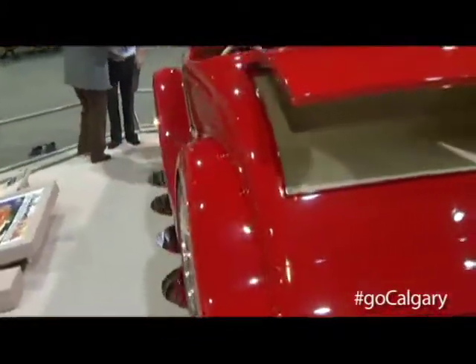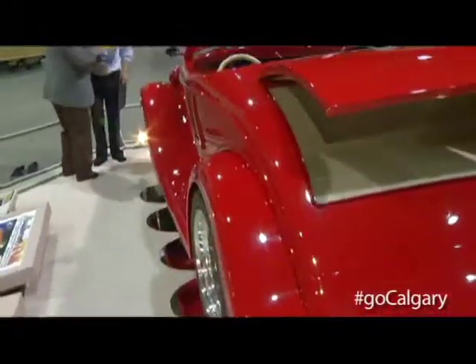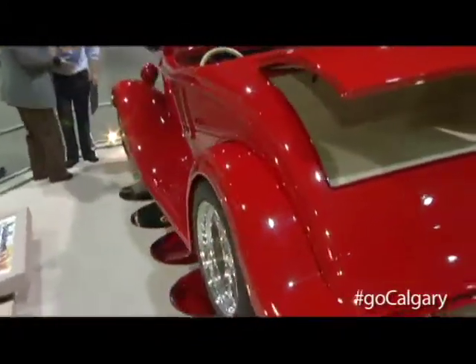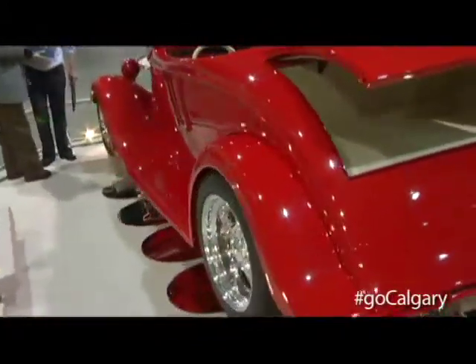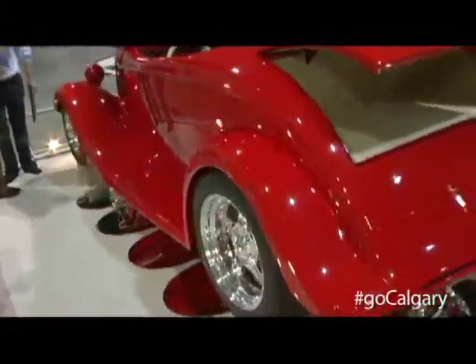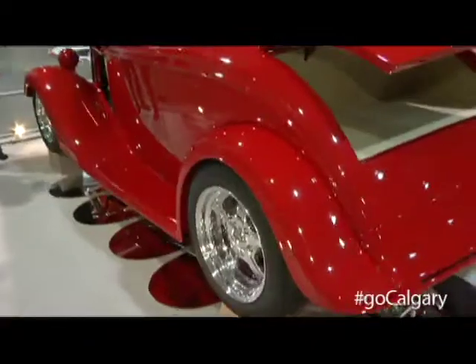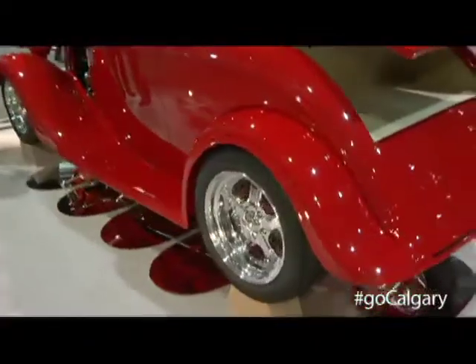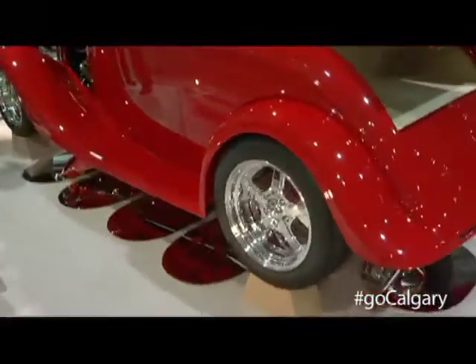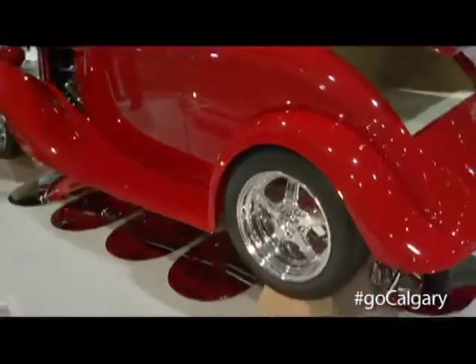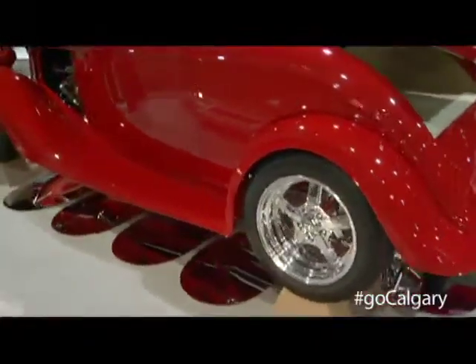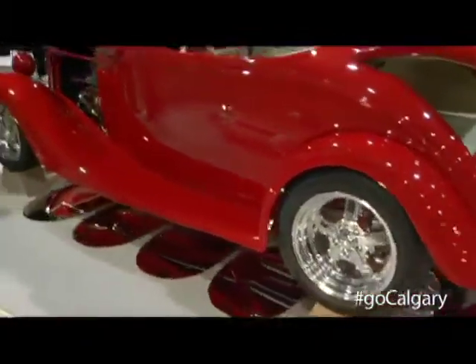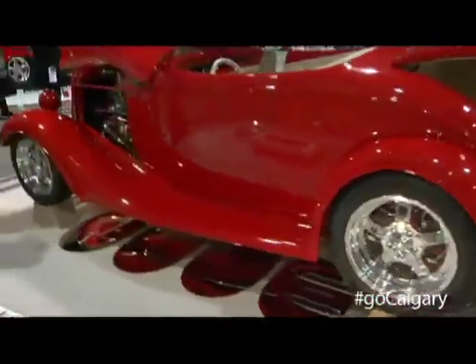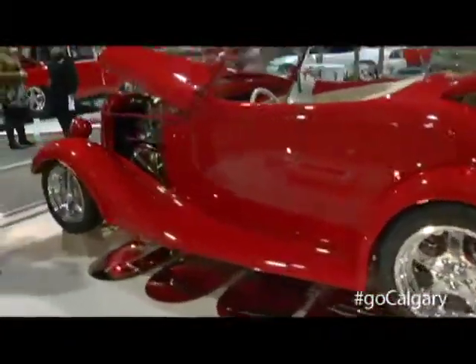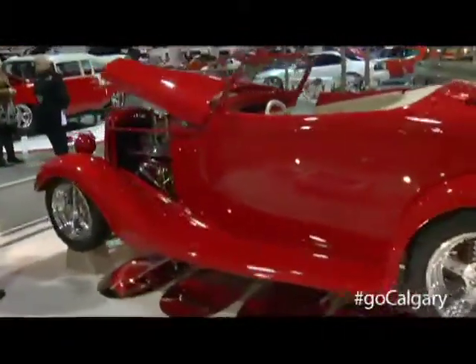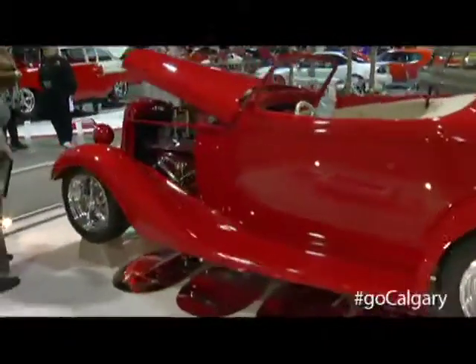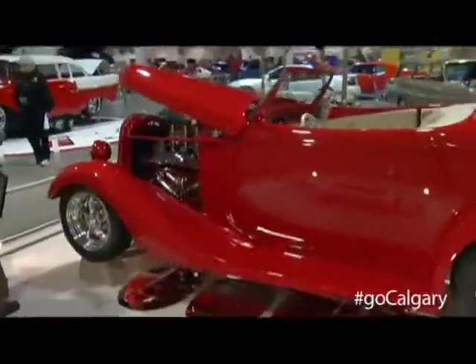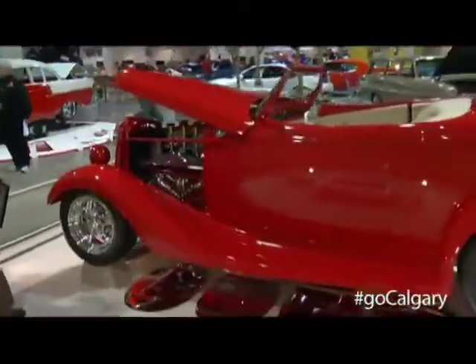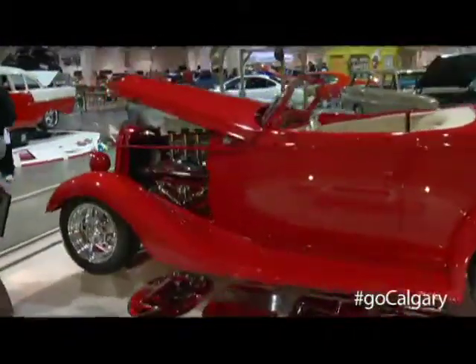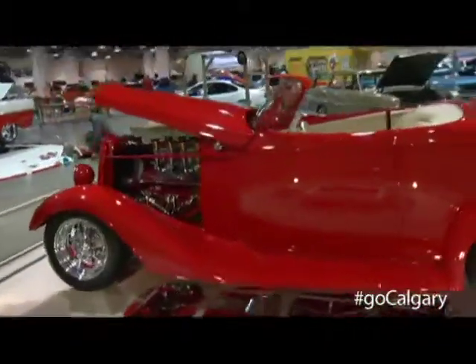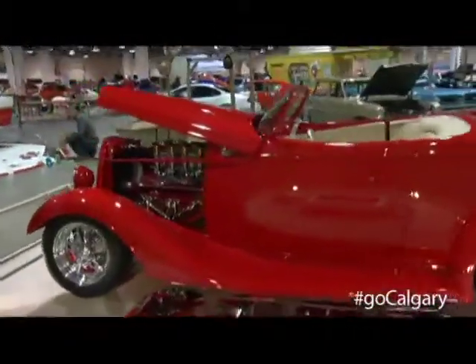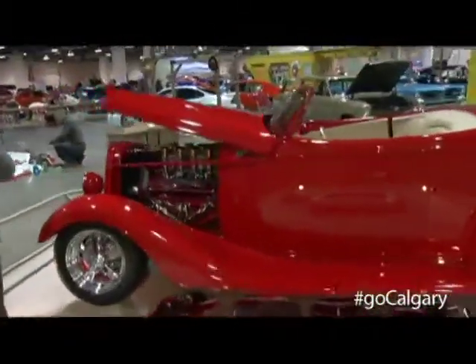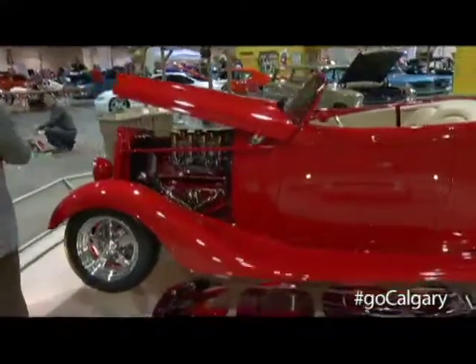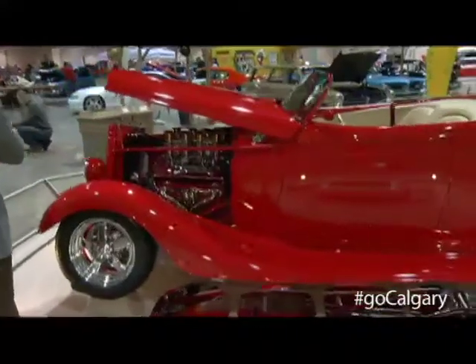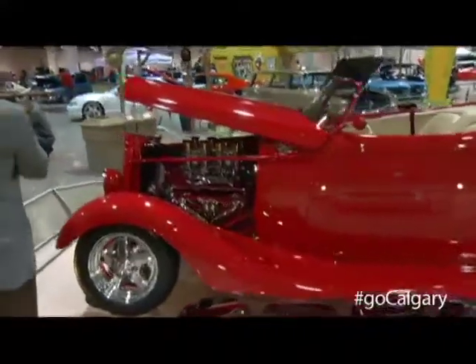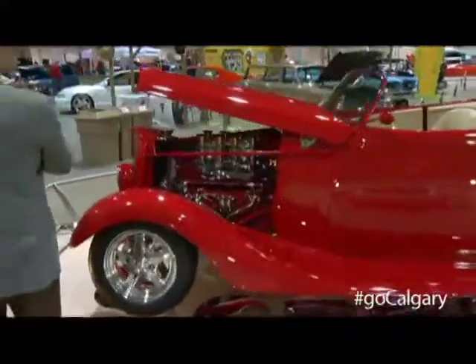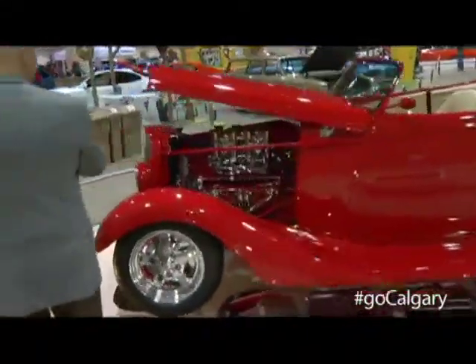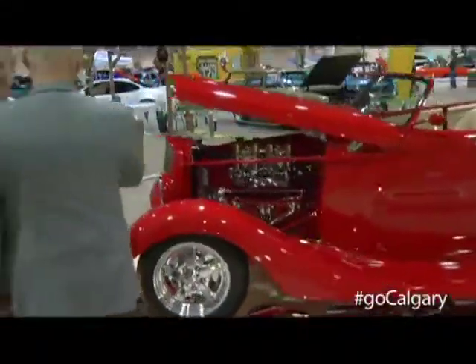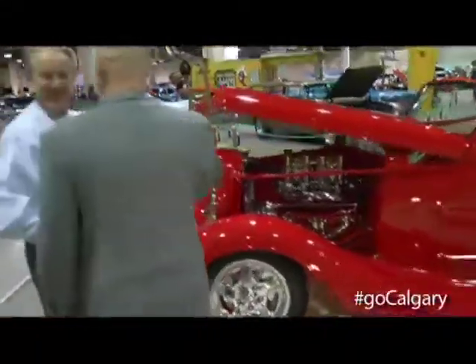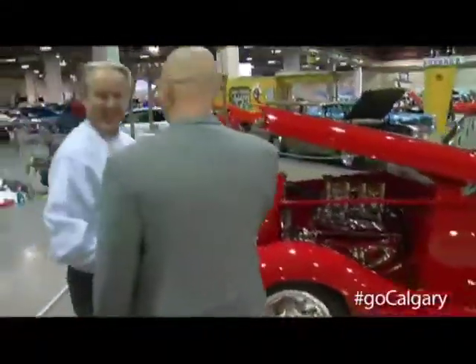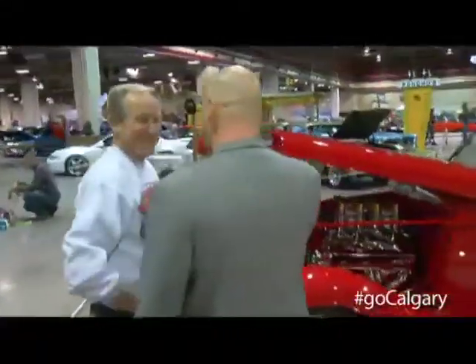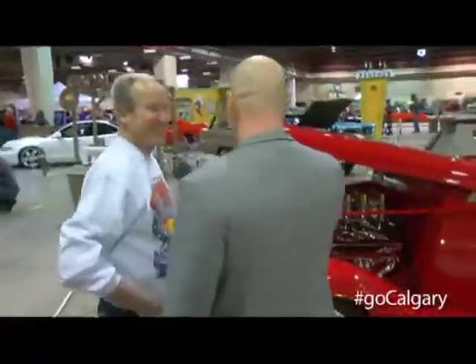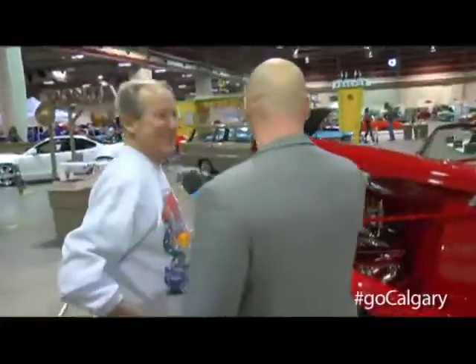I'm sure your wife Judy is also passionate about this car, or does she look at you, roll her eyes and go, 'Come on honey, really? In the garage again?' No, we're both in on this so it goes well. Judy enjoys it.